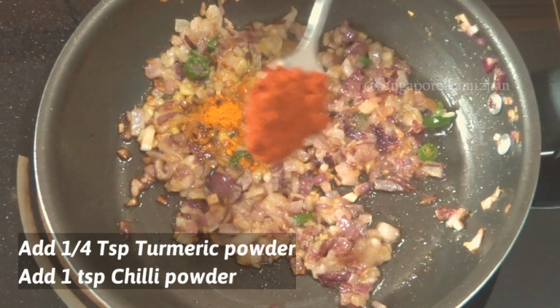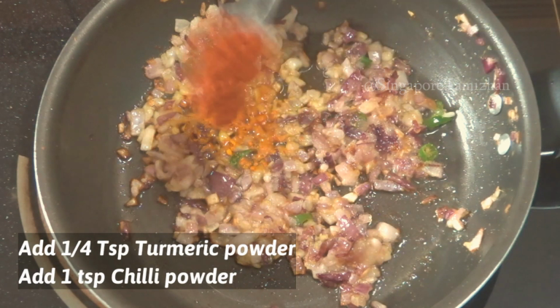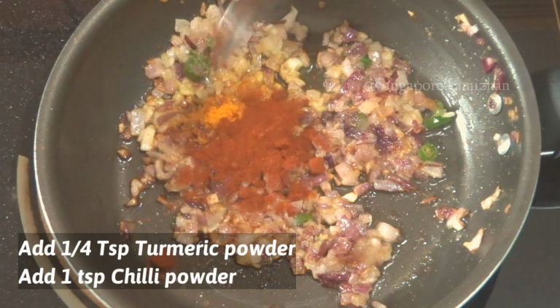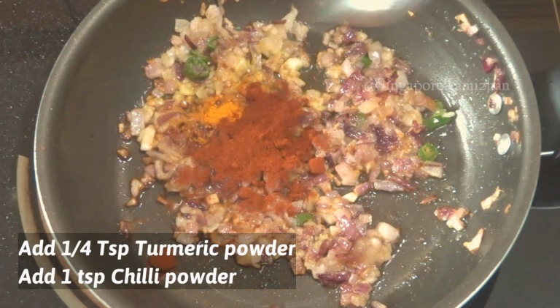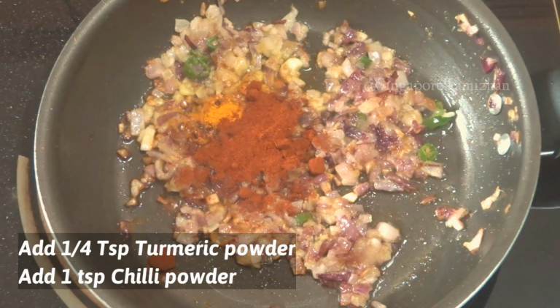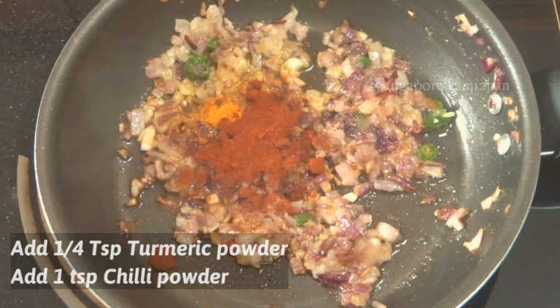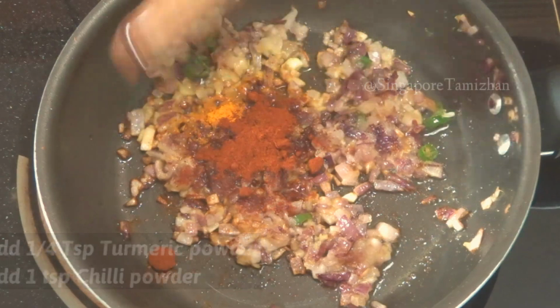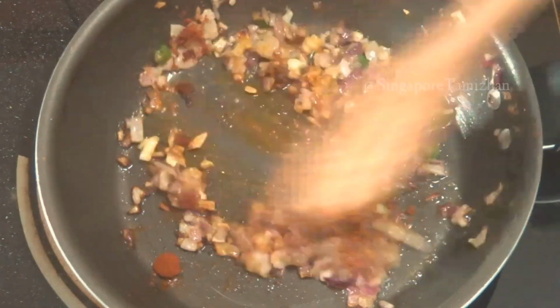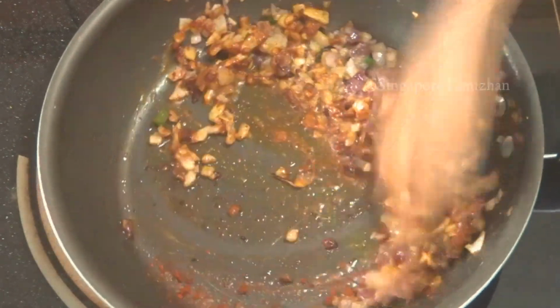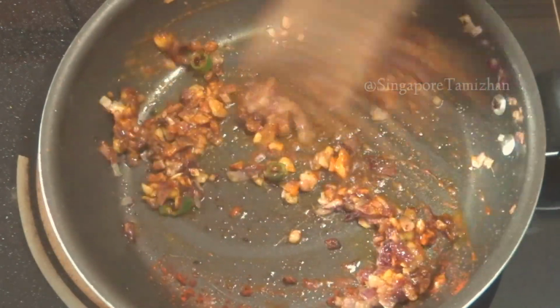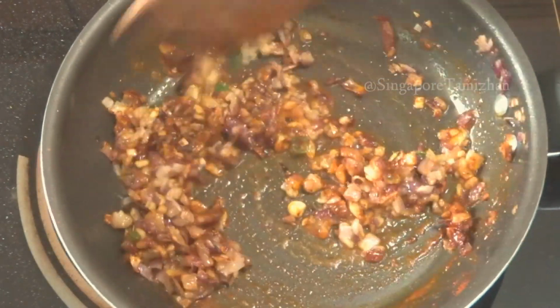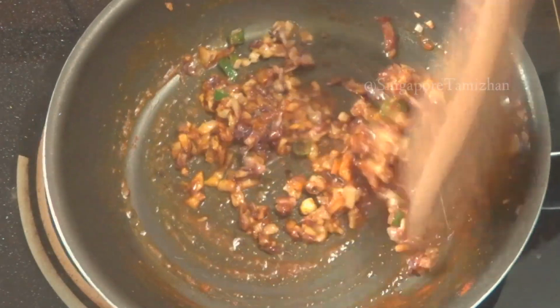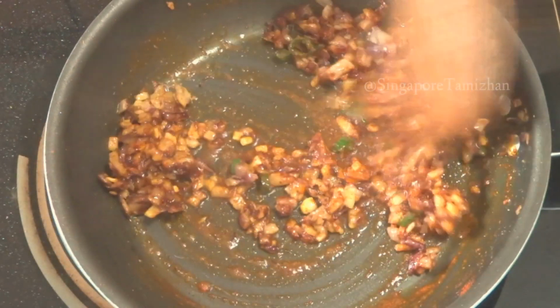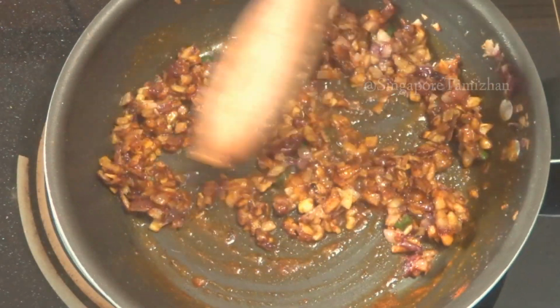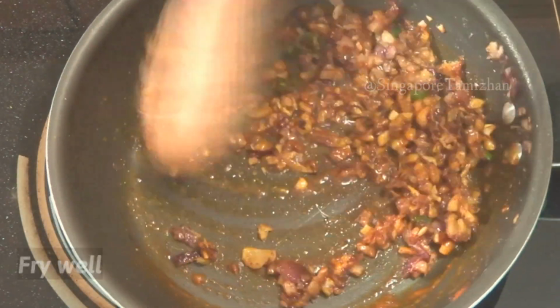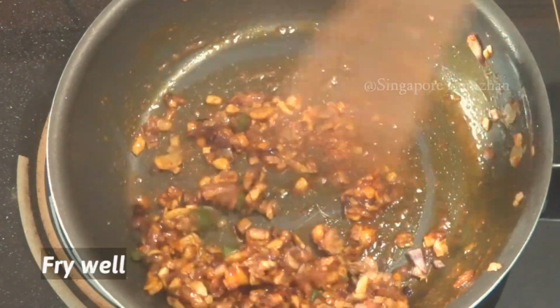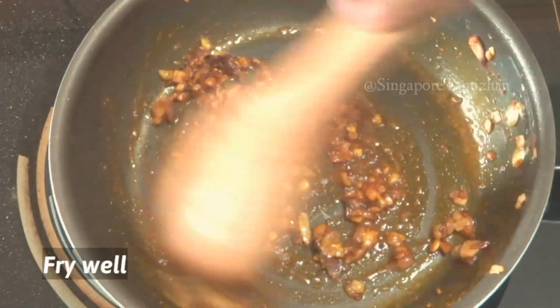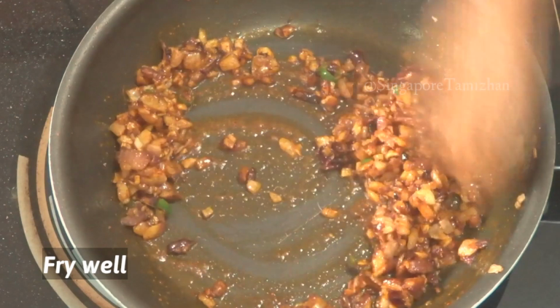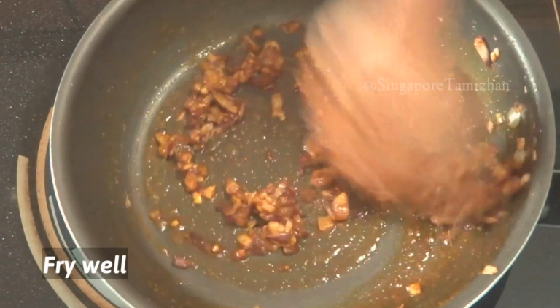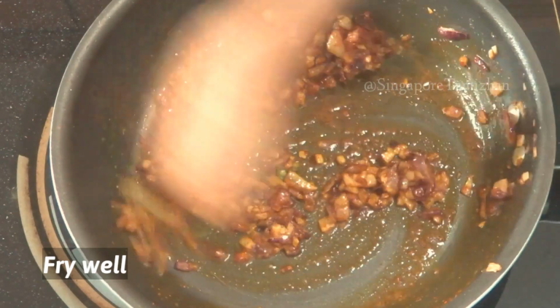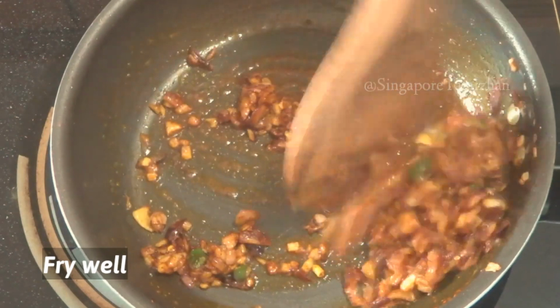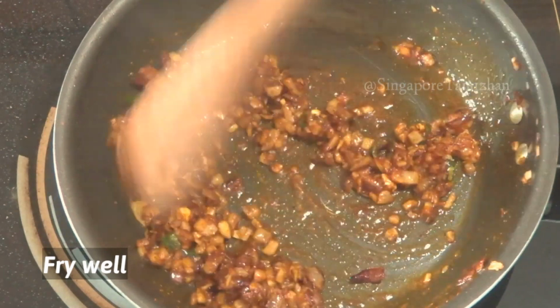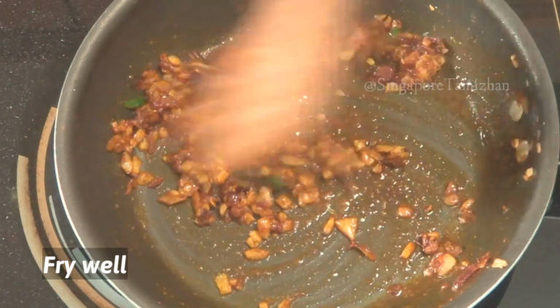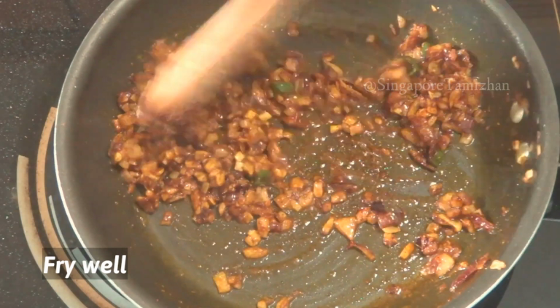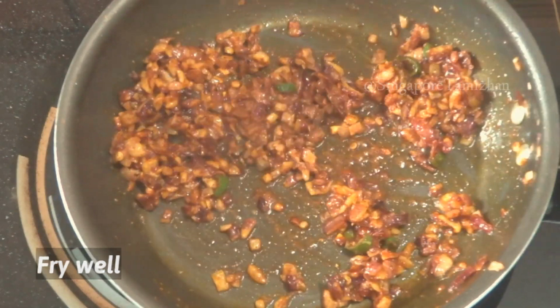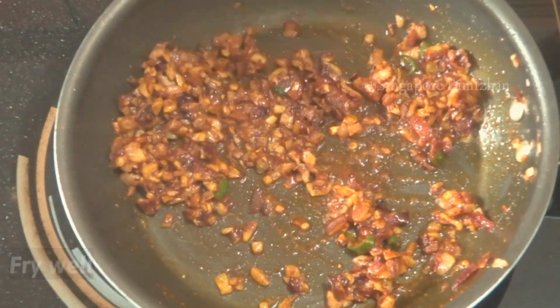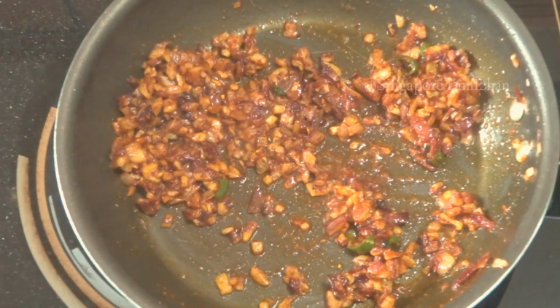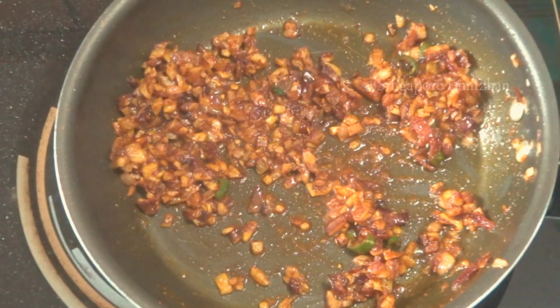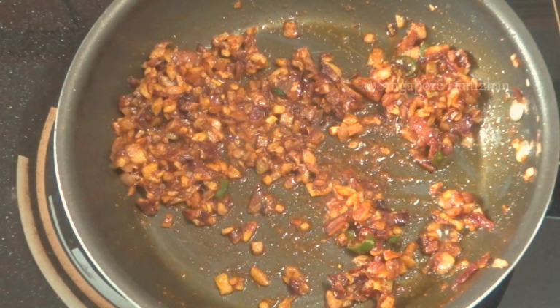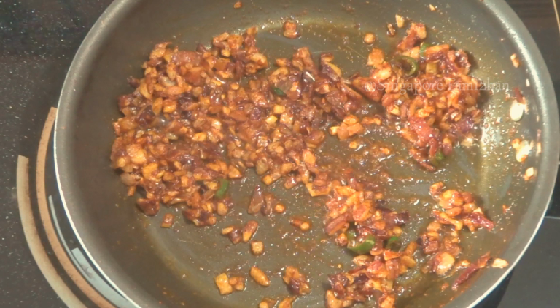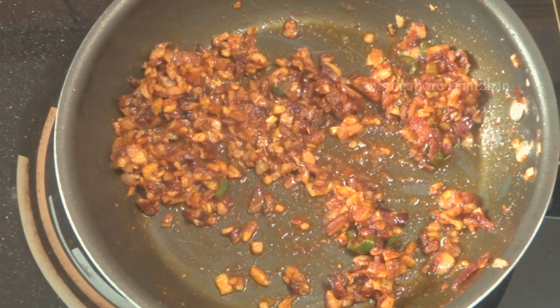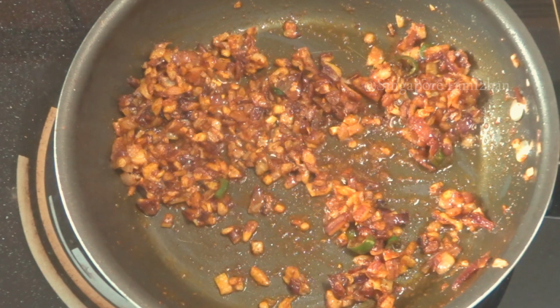Add 1 teaspoon of salt. Fry it on medium.